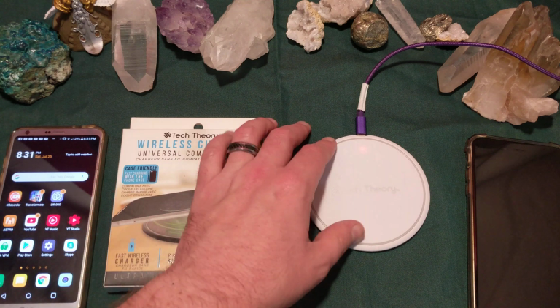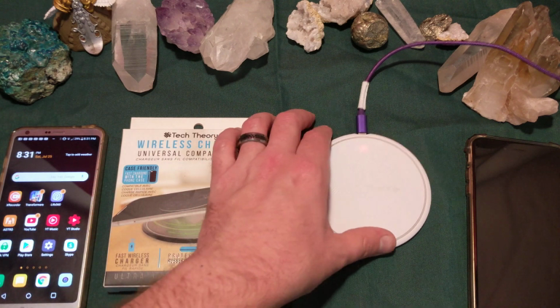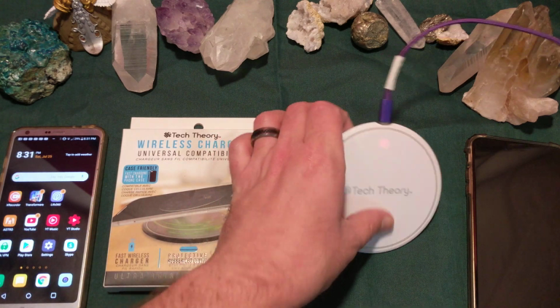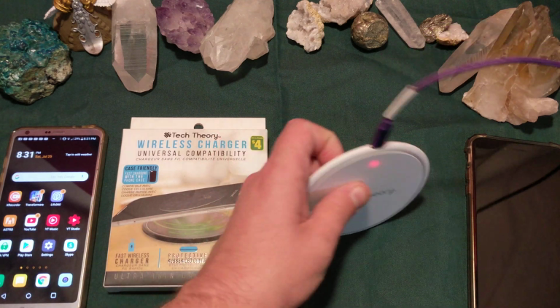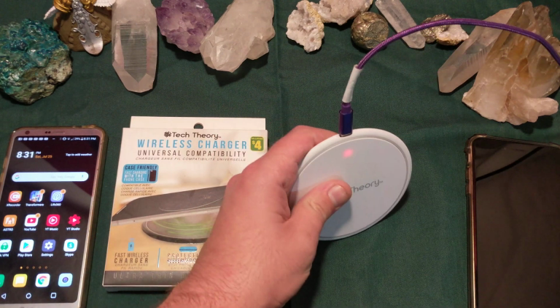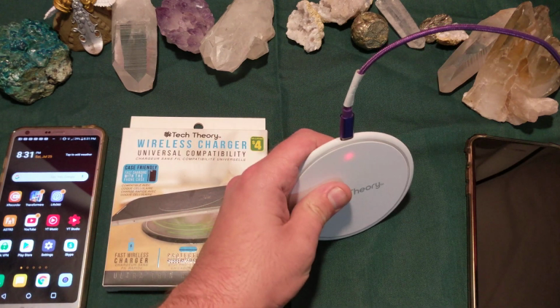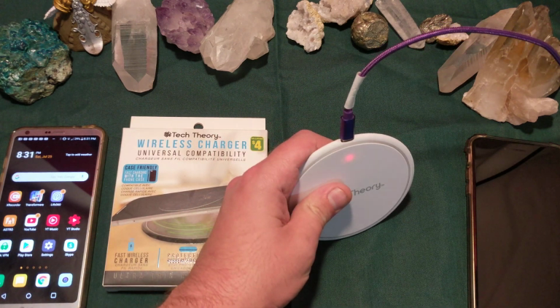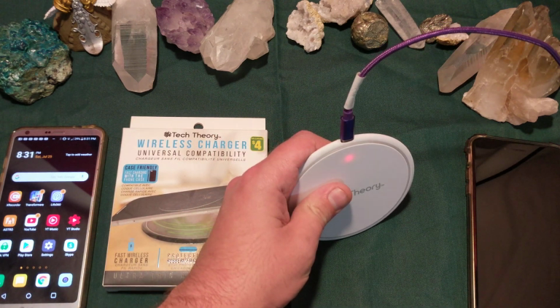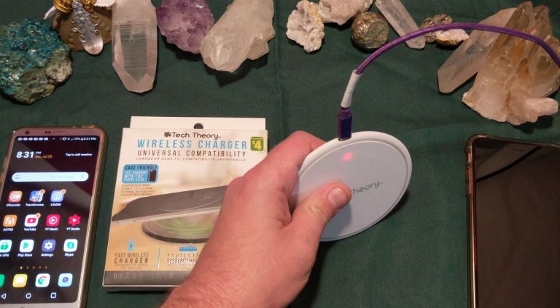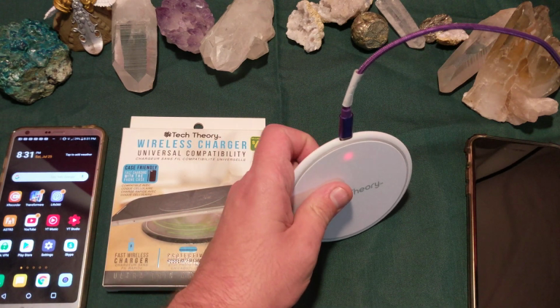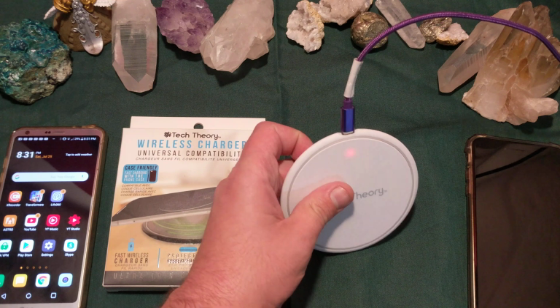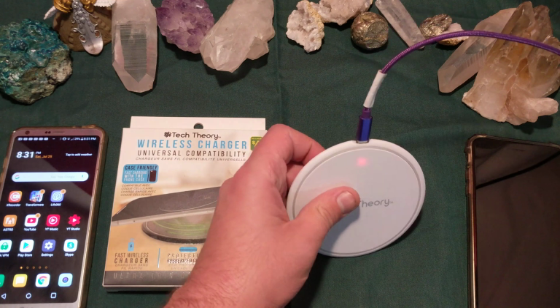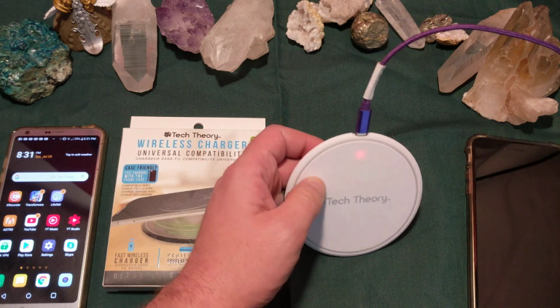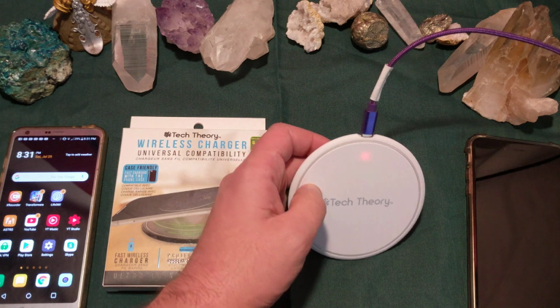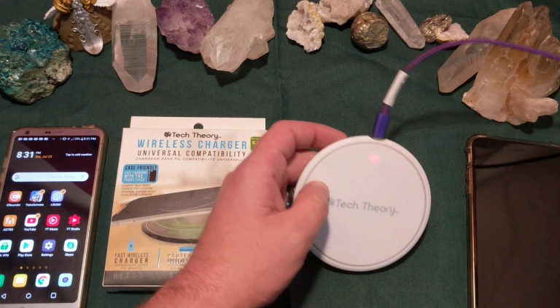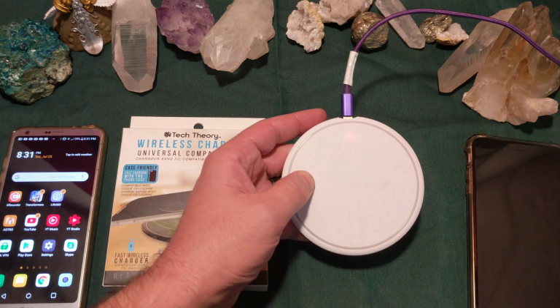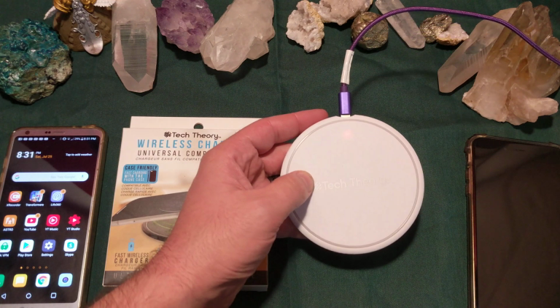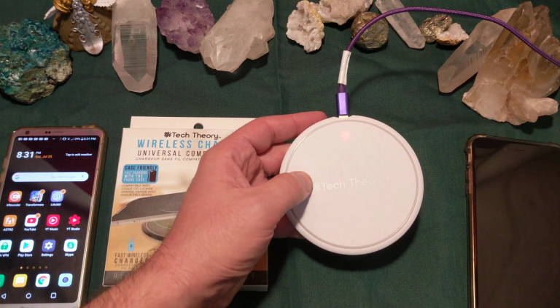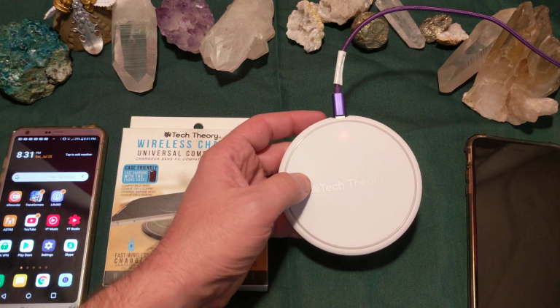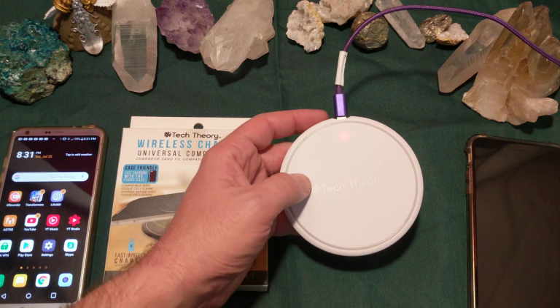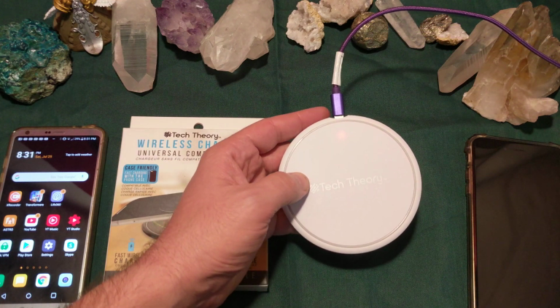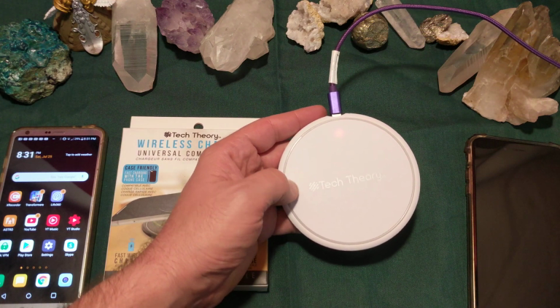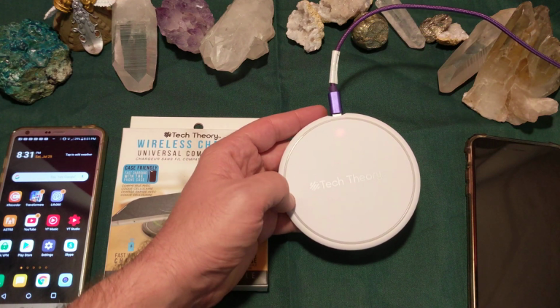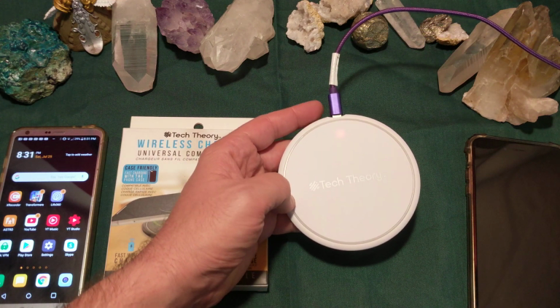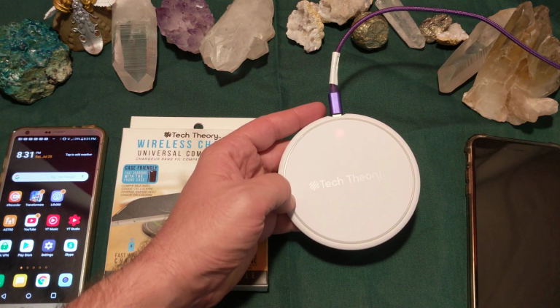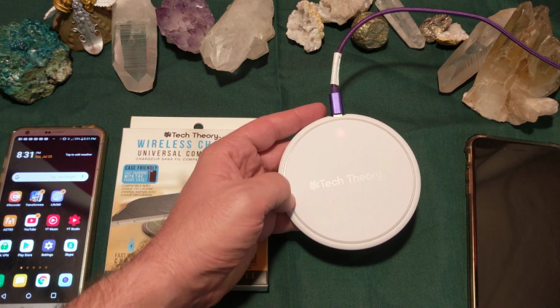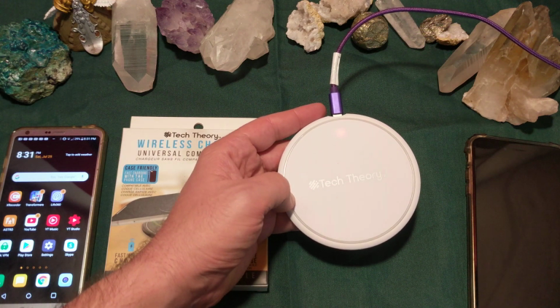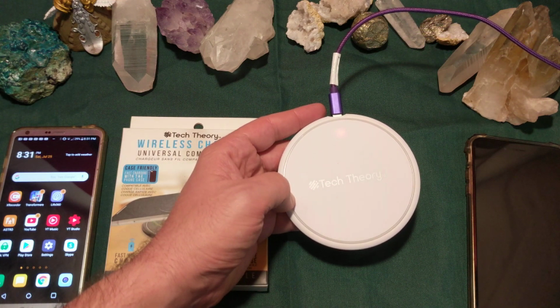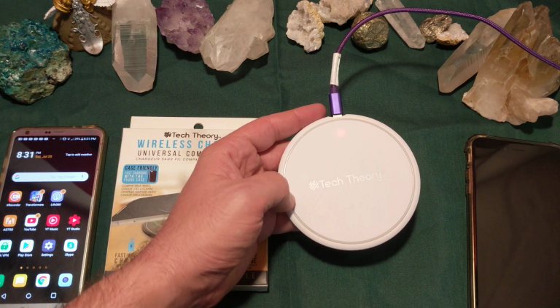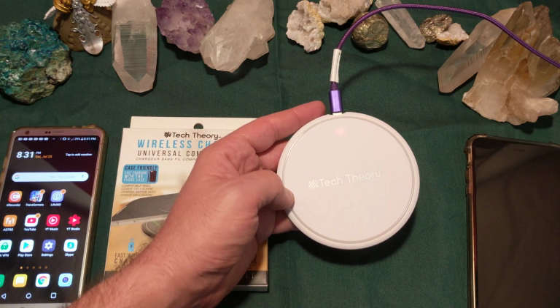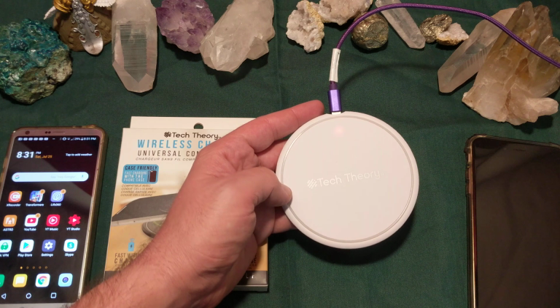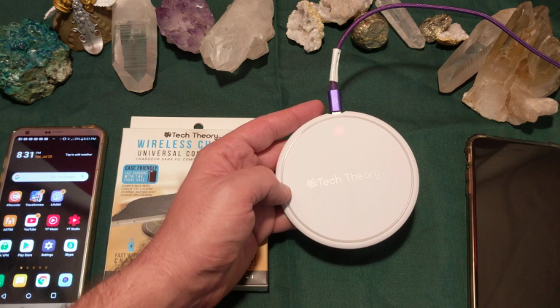Next thing I want to do is take this thing apart and see what's on the inside, and see if it has any more hardware than the older Tech One brand.